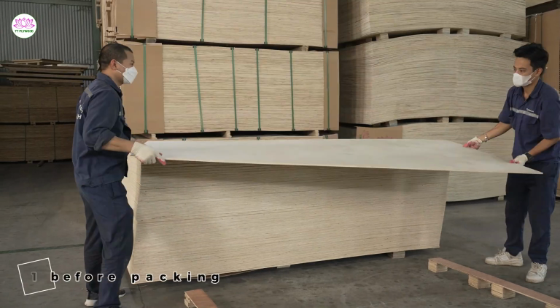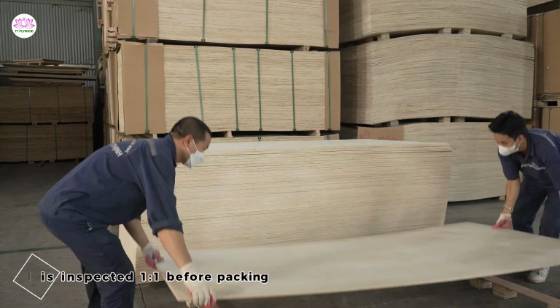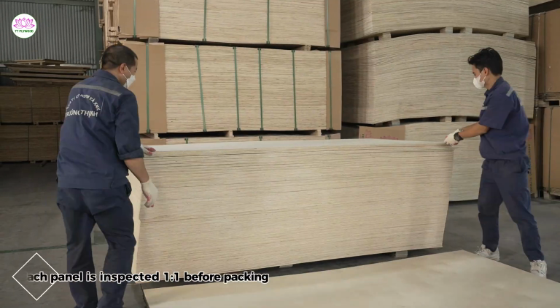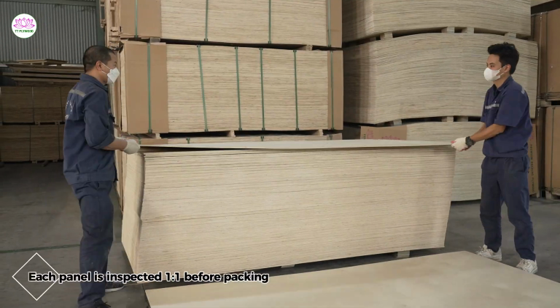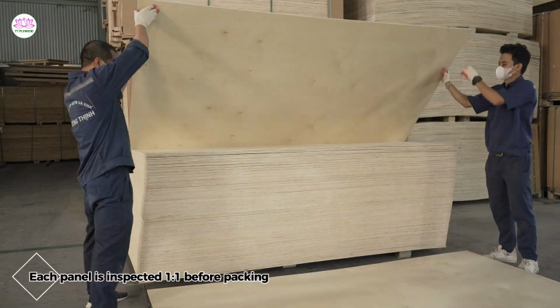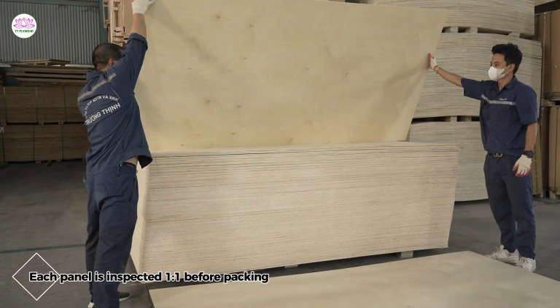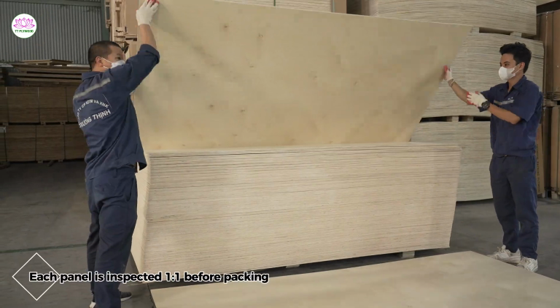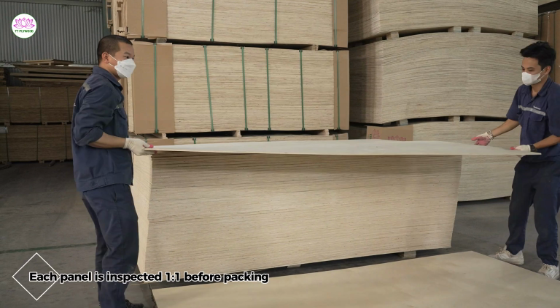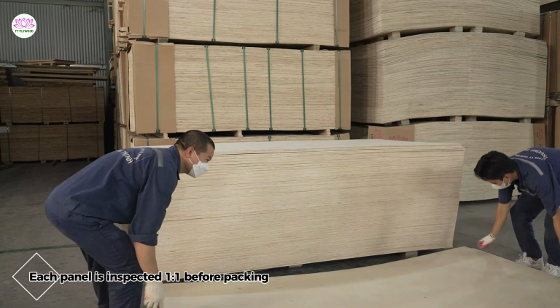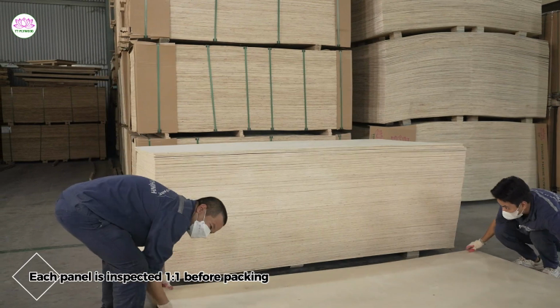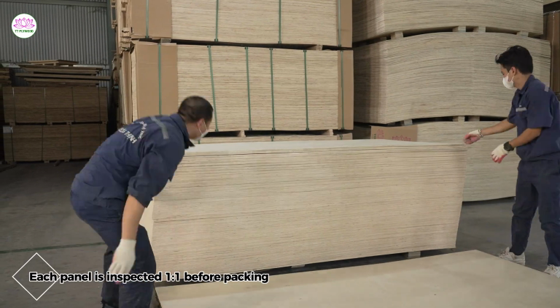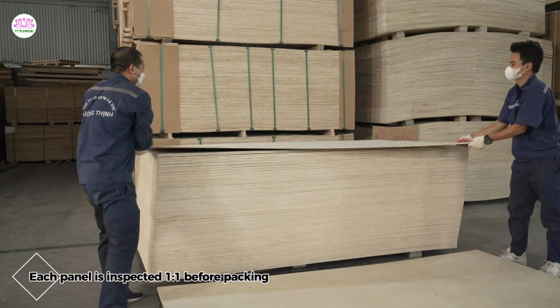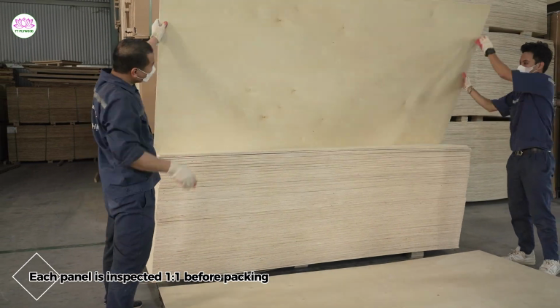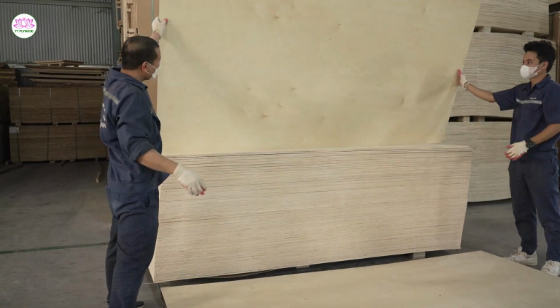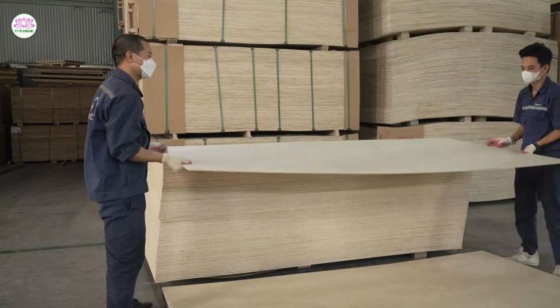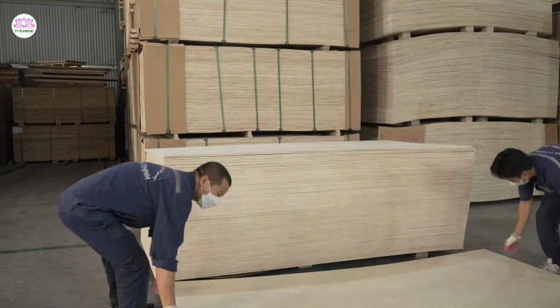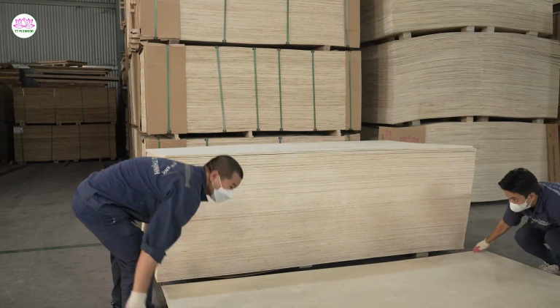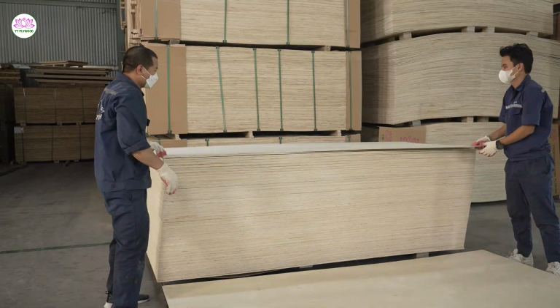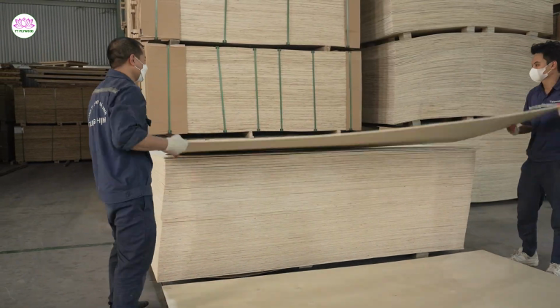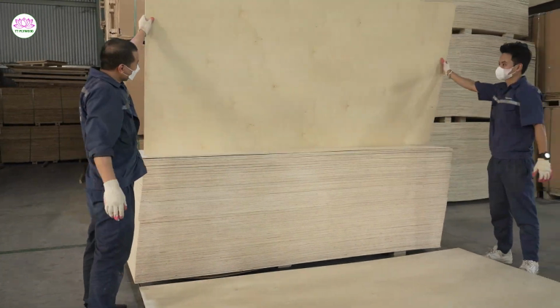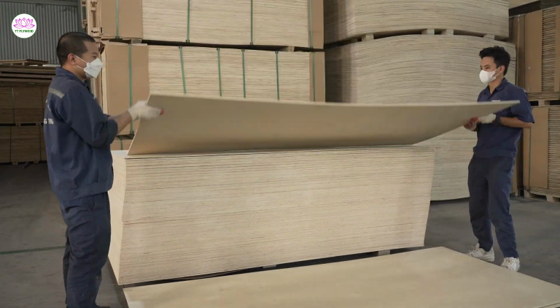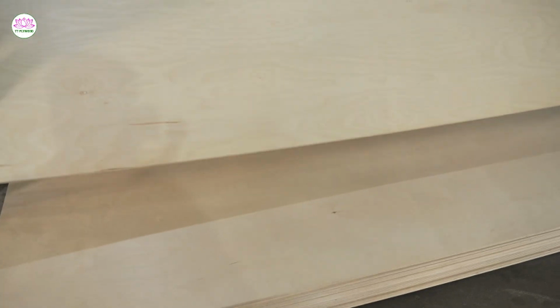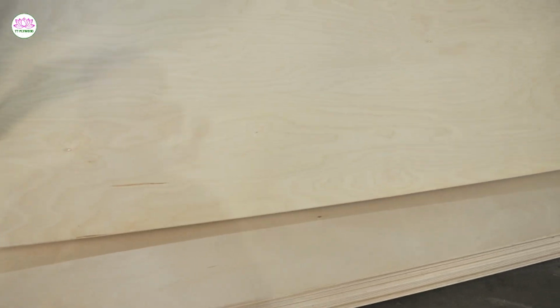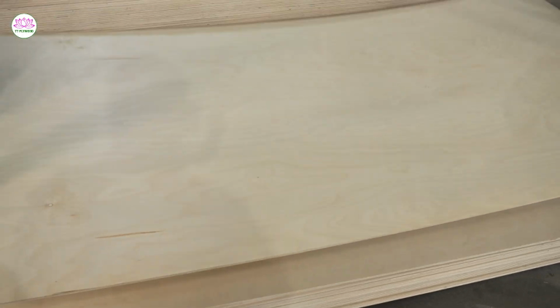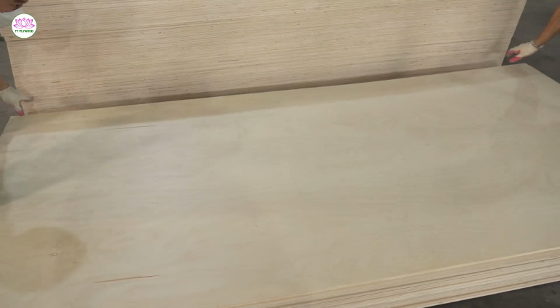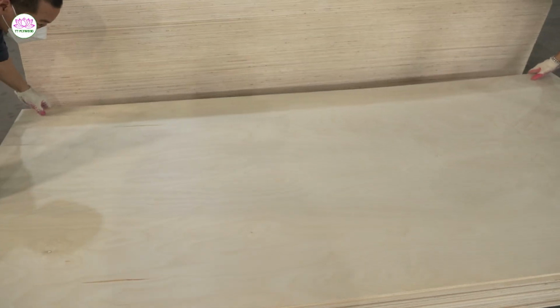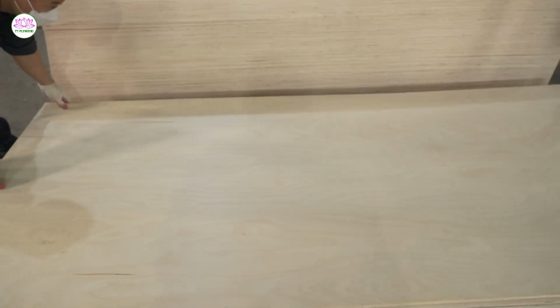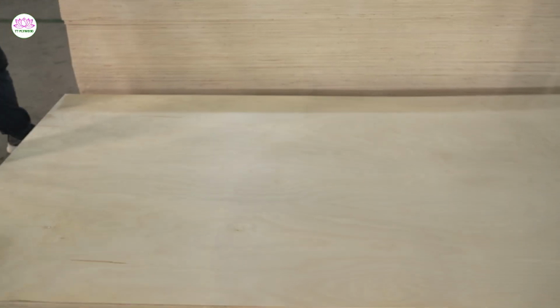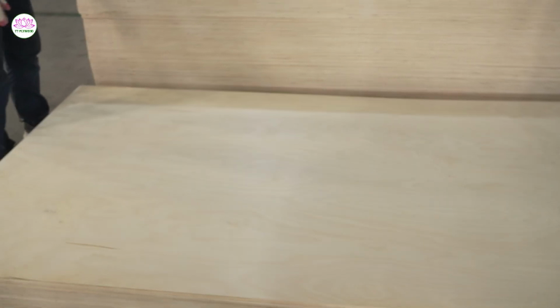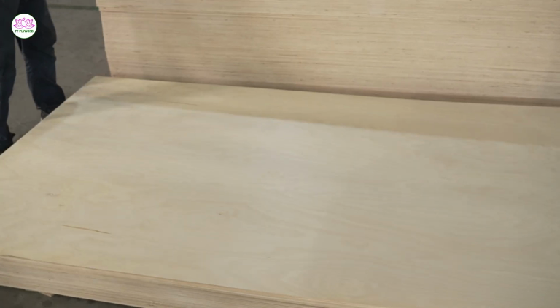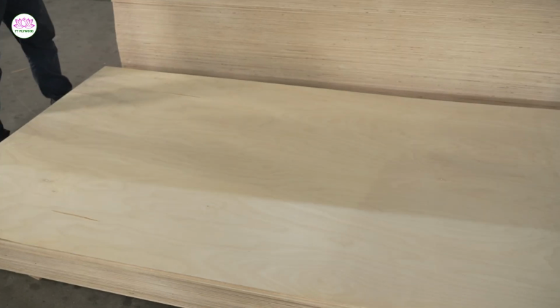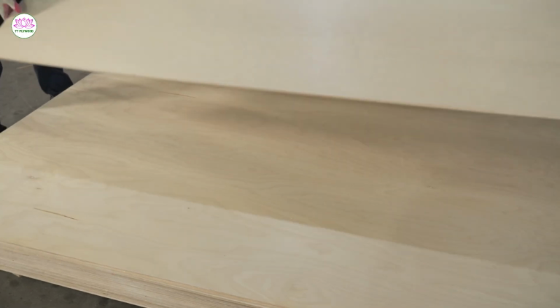Every single sheet of birch plywood is rigorously tested for thickness, strength, and moisture content, with each product meeting the toughest requirements from the United States and European markets.